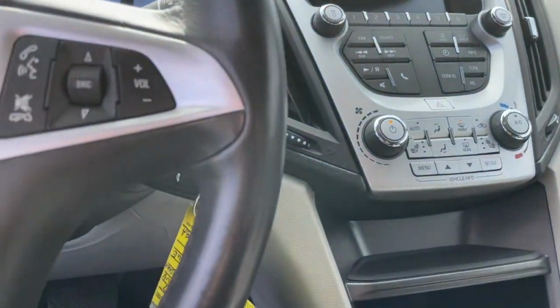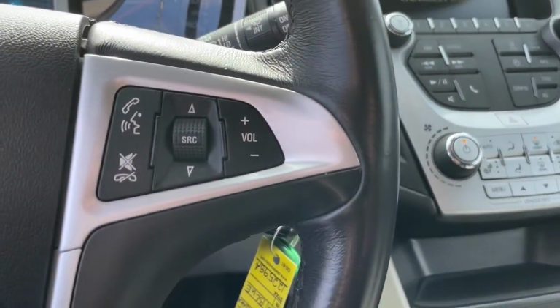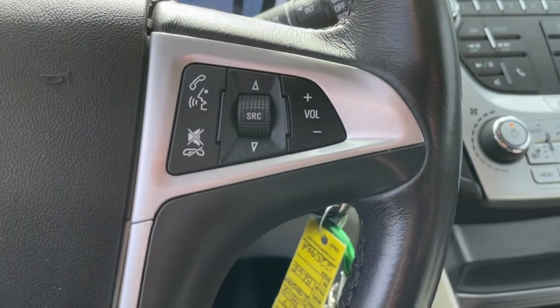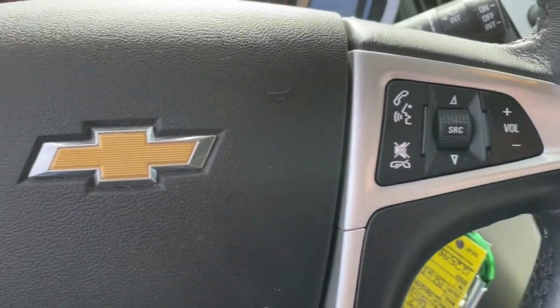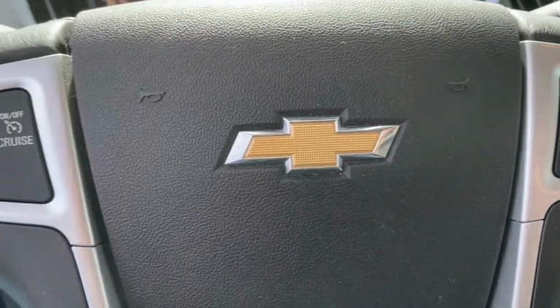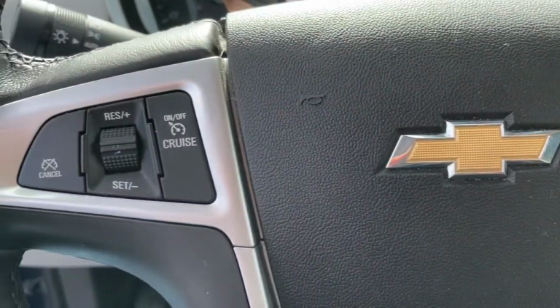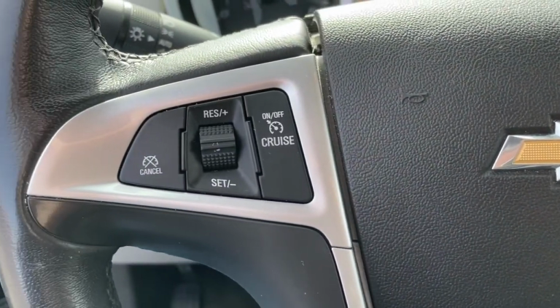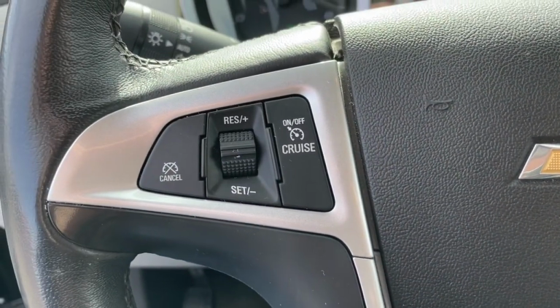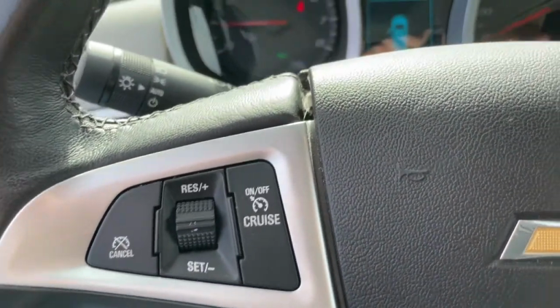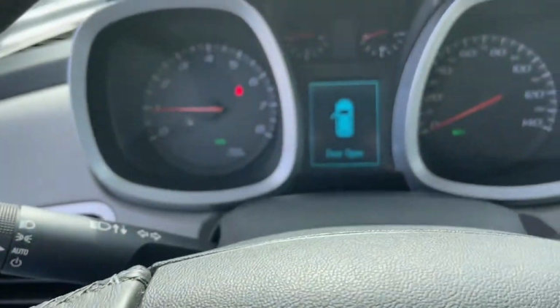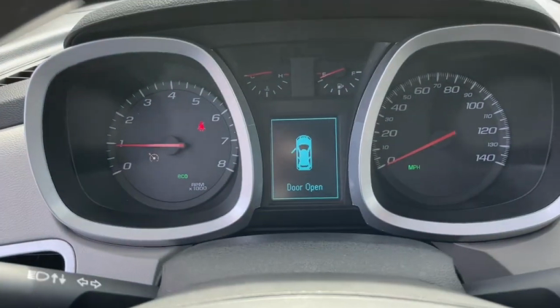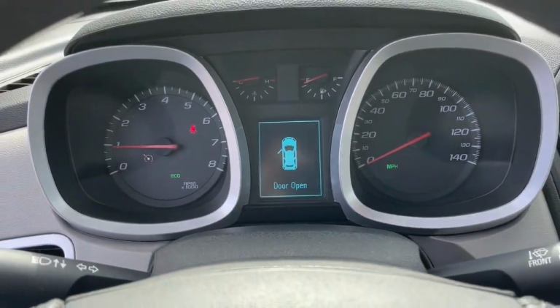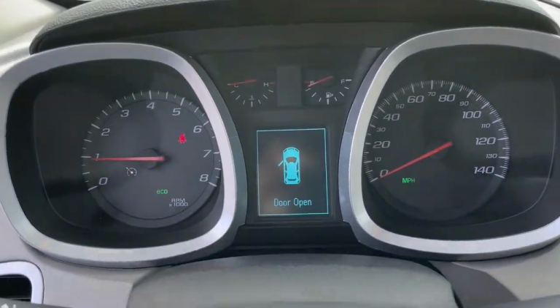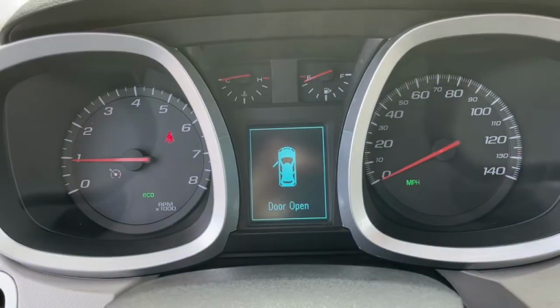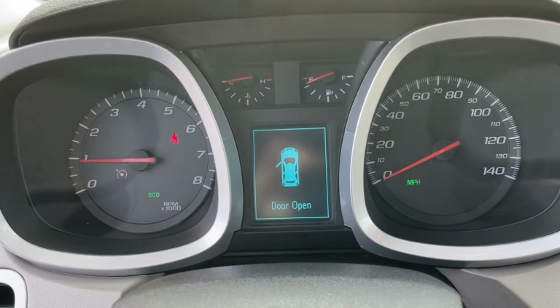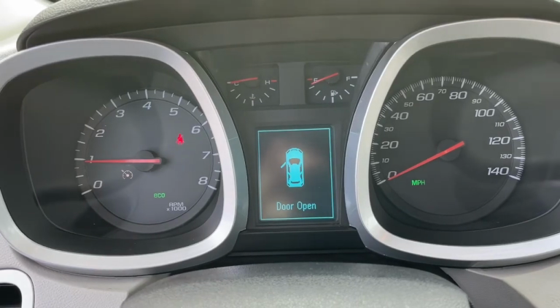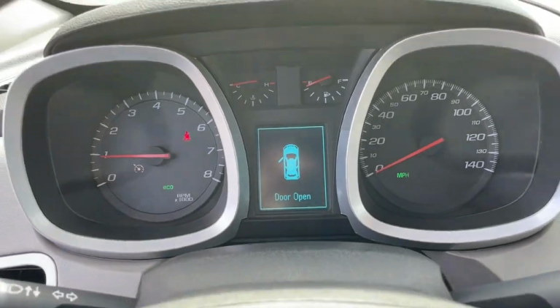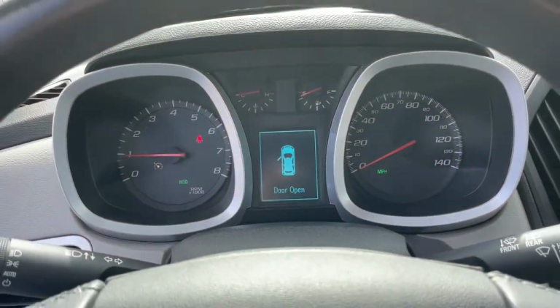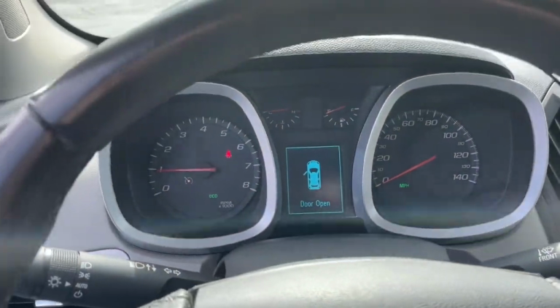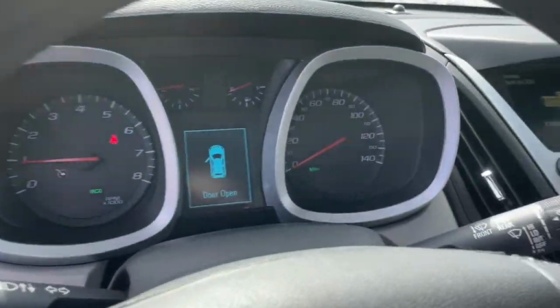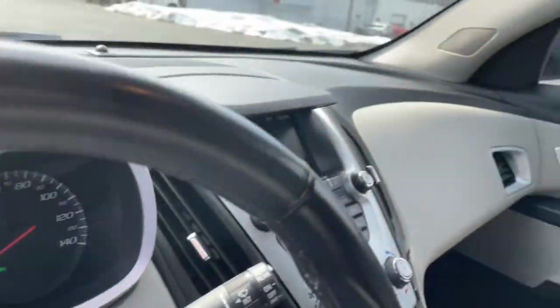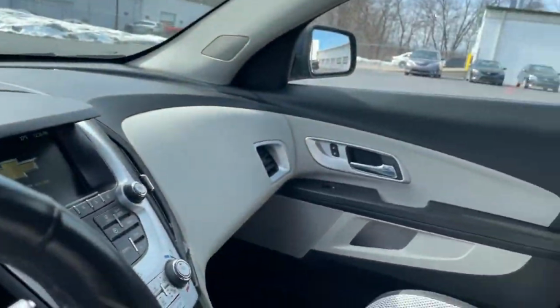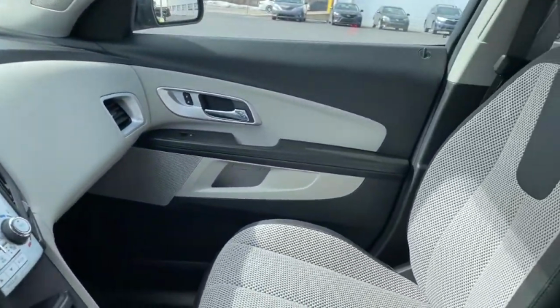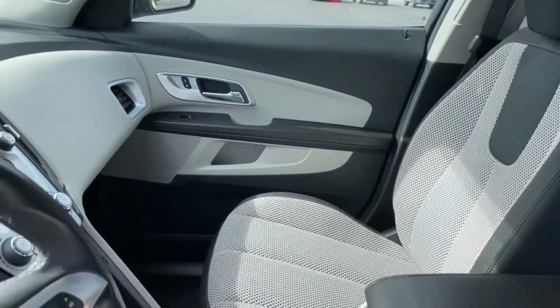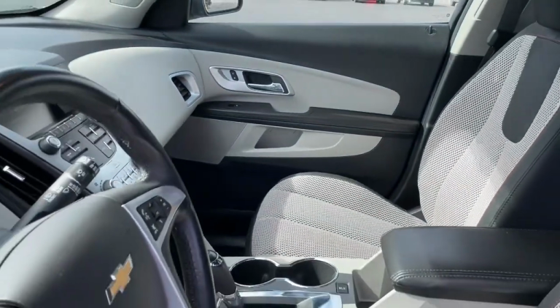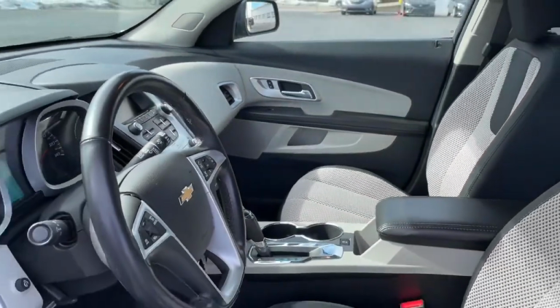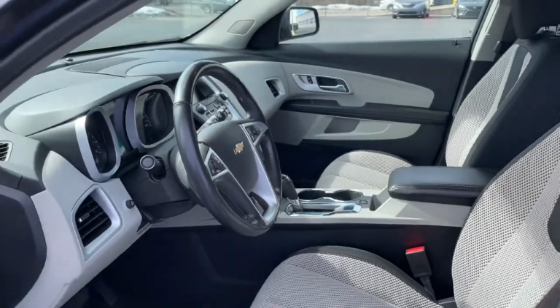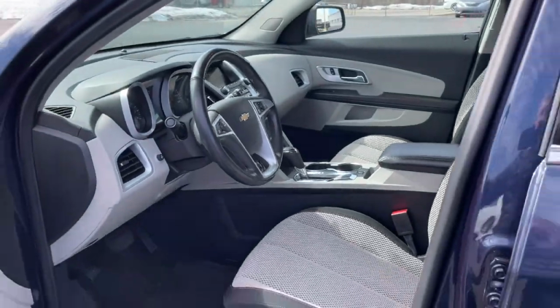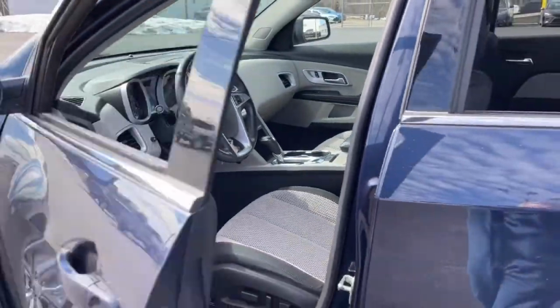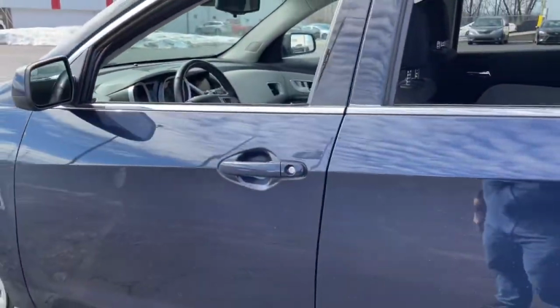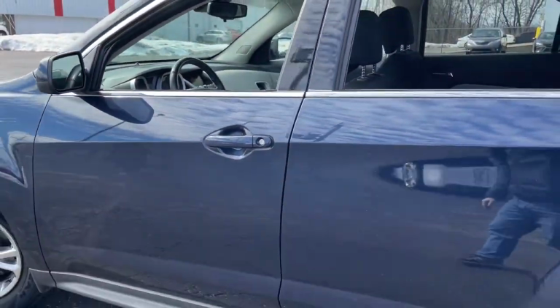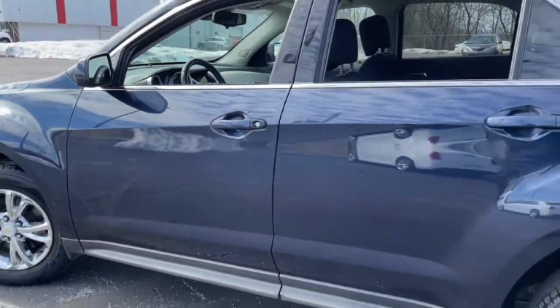Heated driver's seat, keyless entry, satellite radio, backup camera, heated mirrors, aluminum wheels, steering wheel audio controls, Wi-Fi hotspot, Bluetooth connection, stability control.